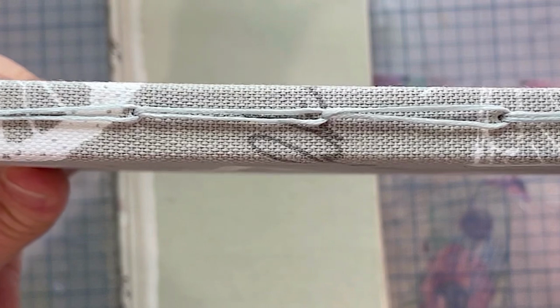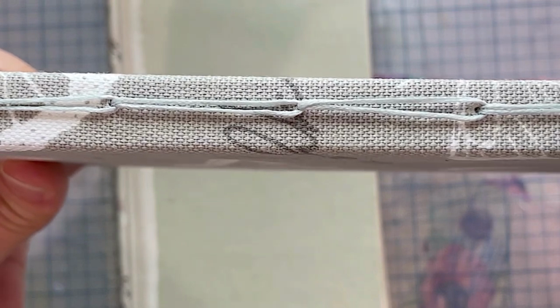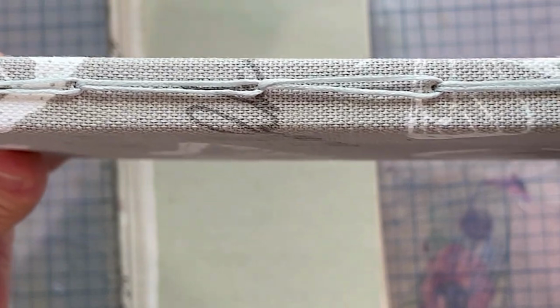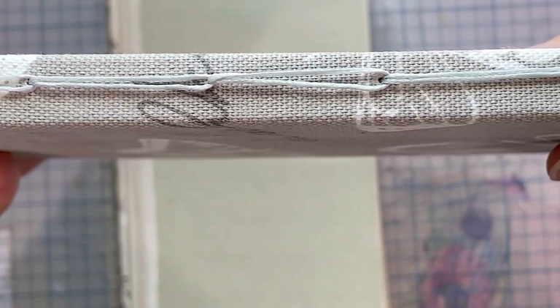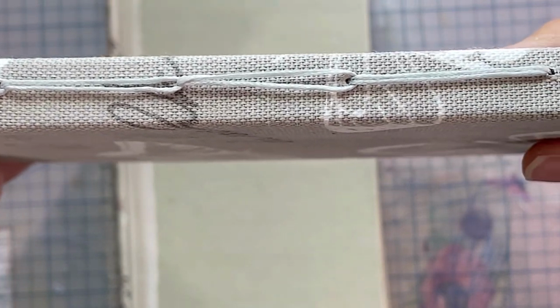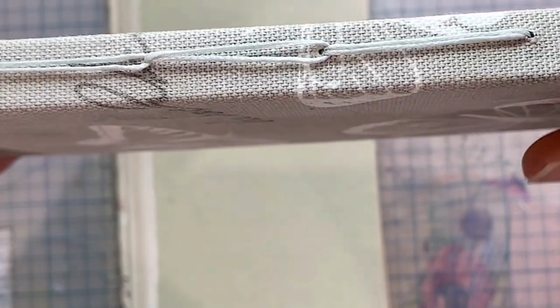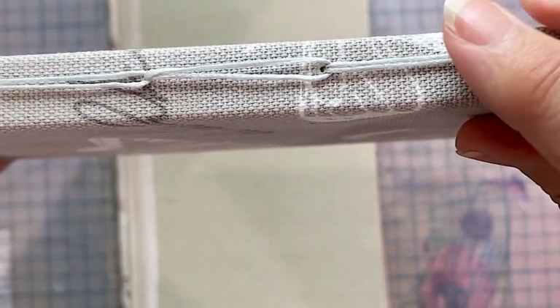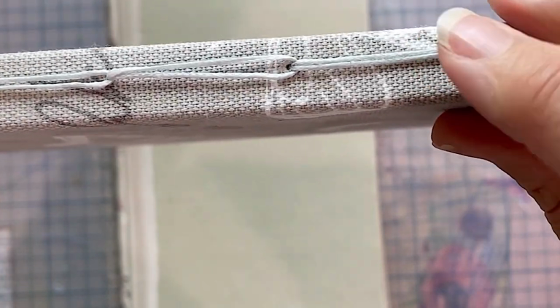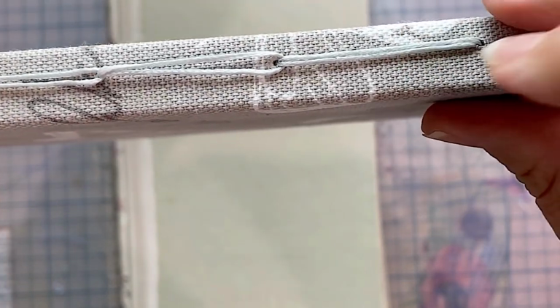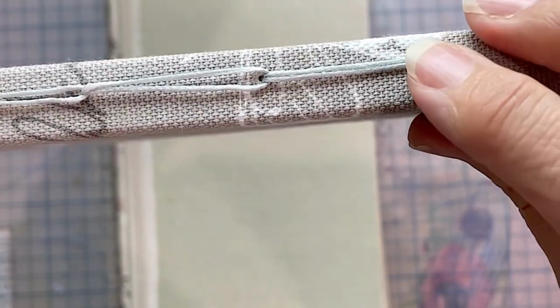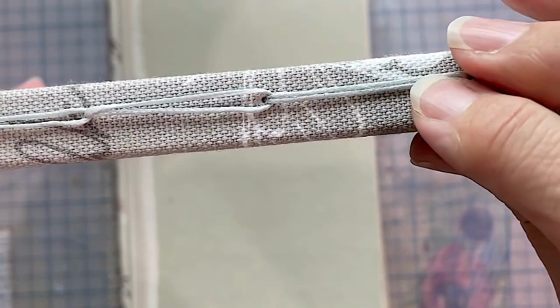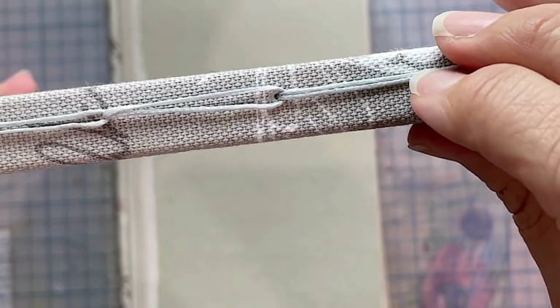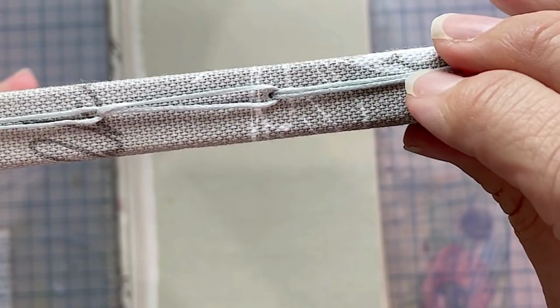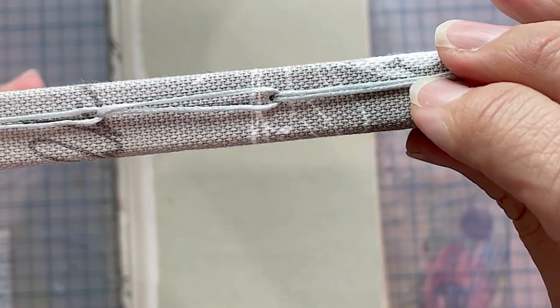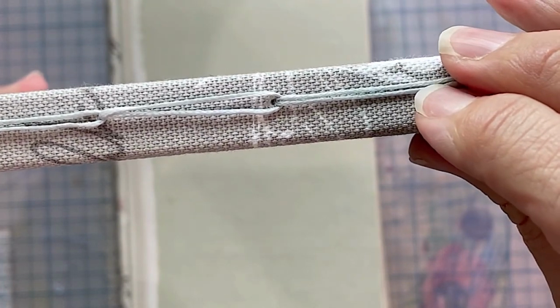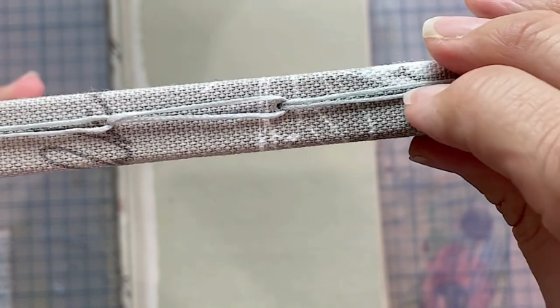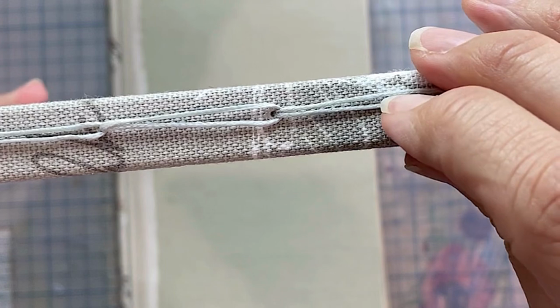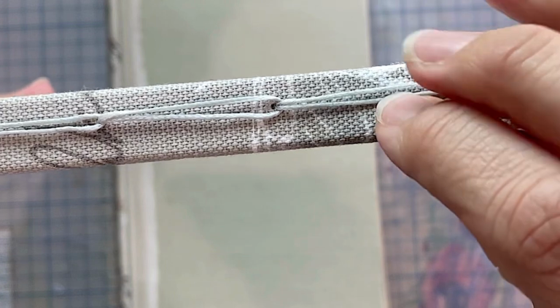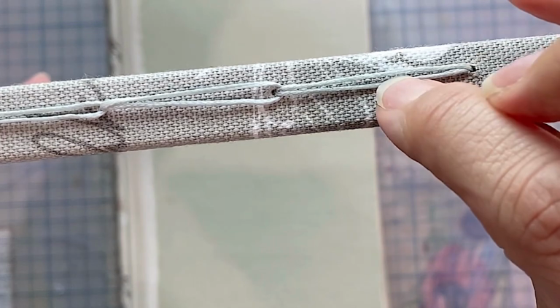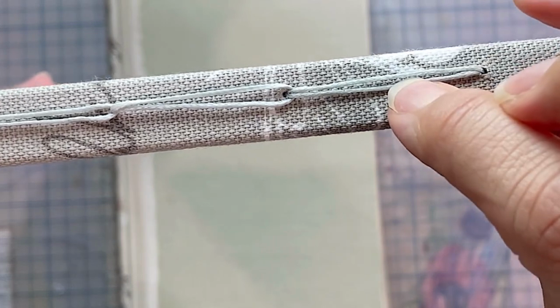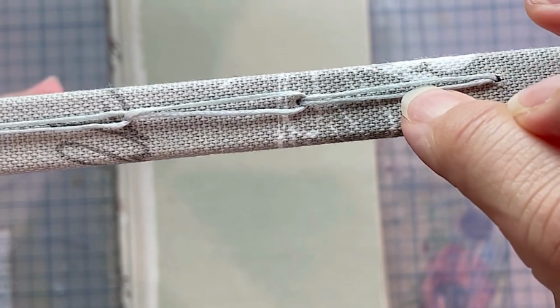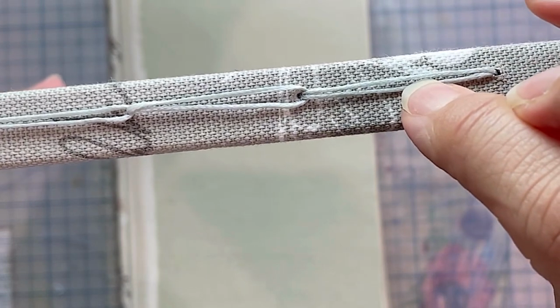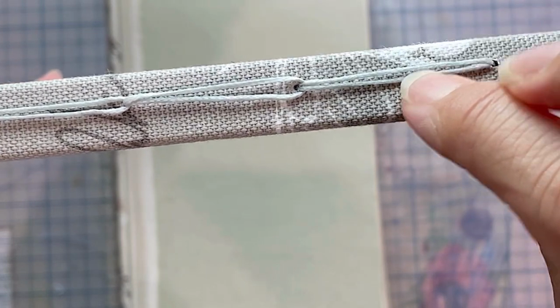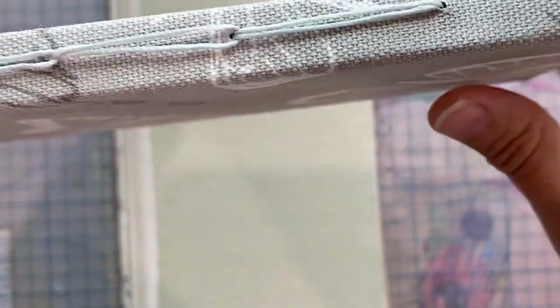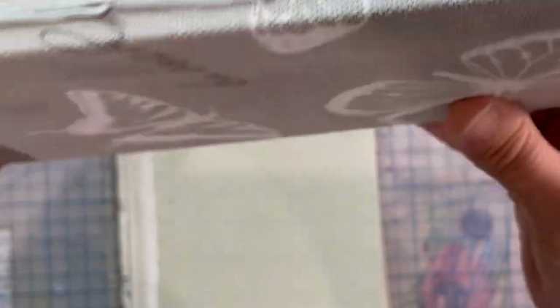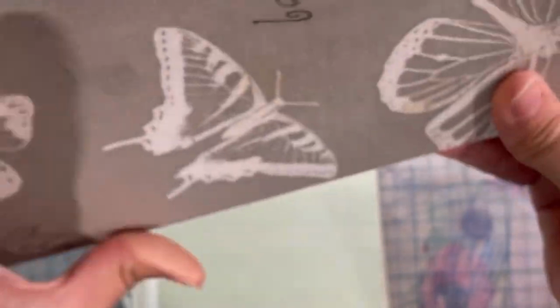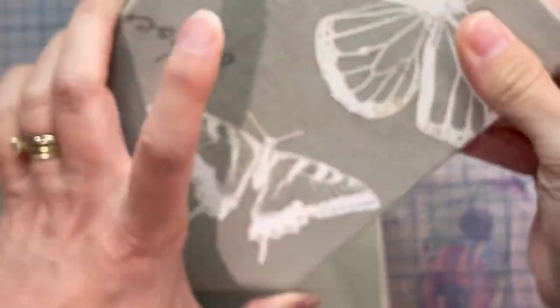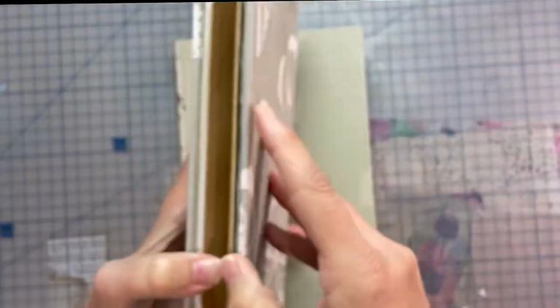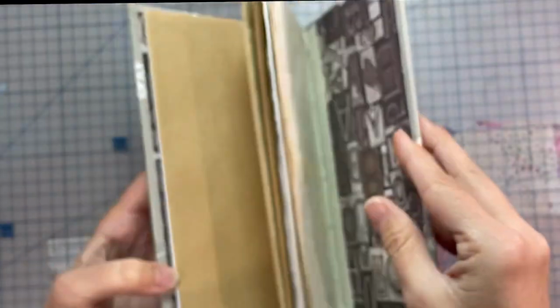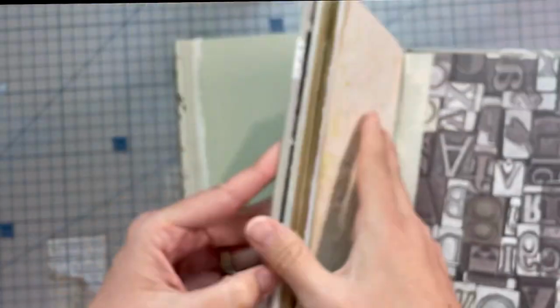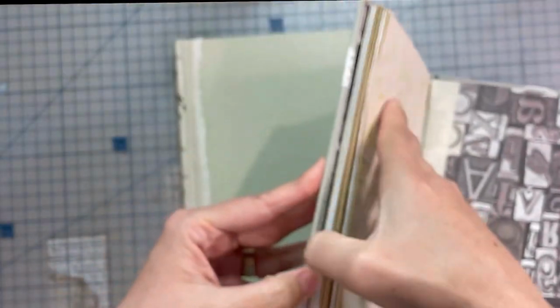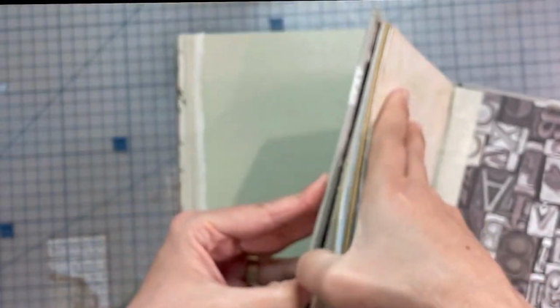Well, this is what I started out to show you in this video - just a really simple, I think it's called a chain binding stitch.